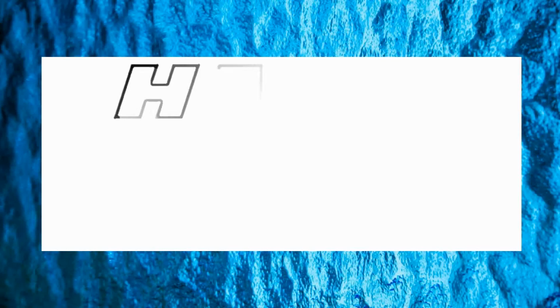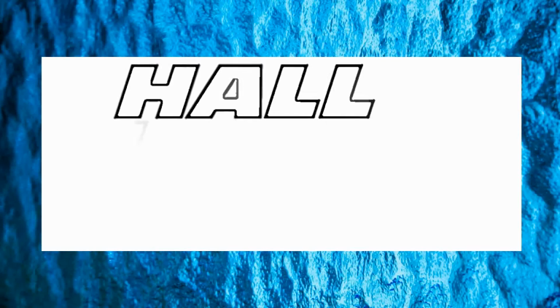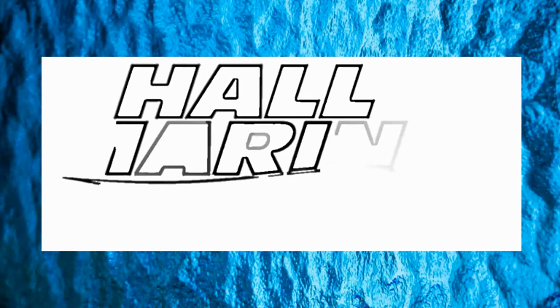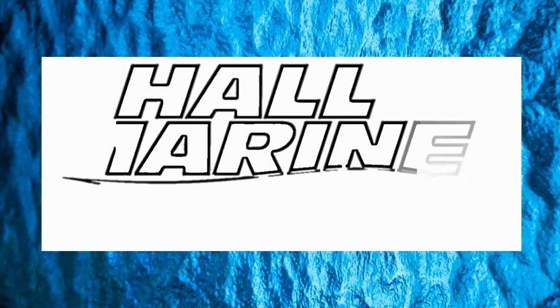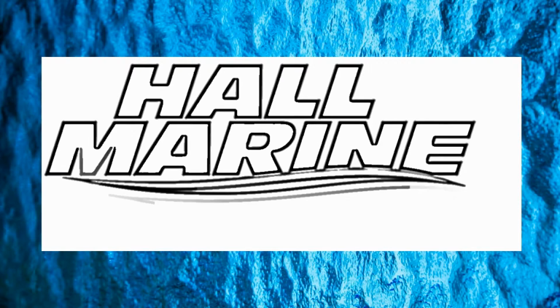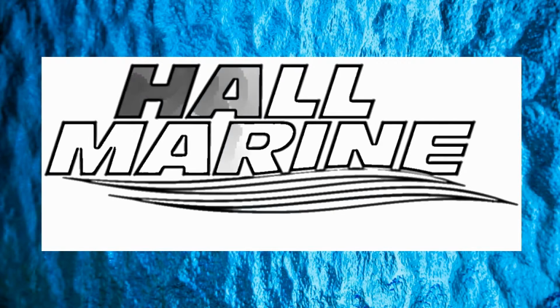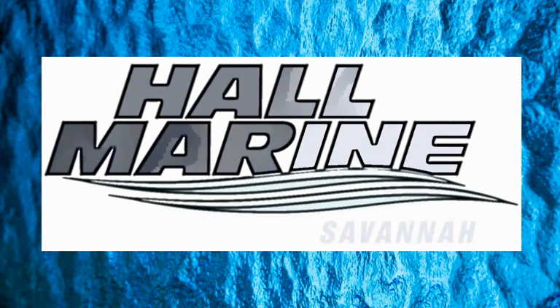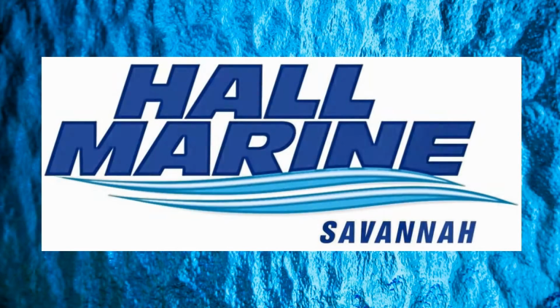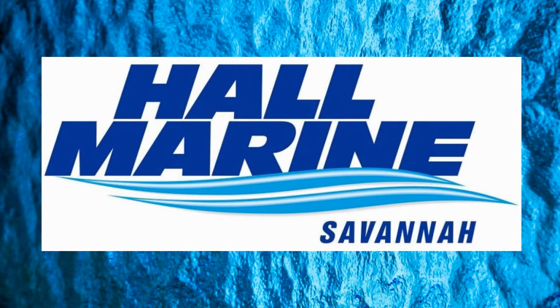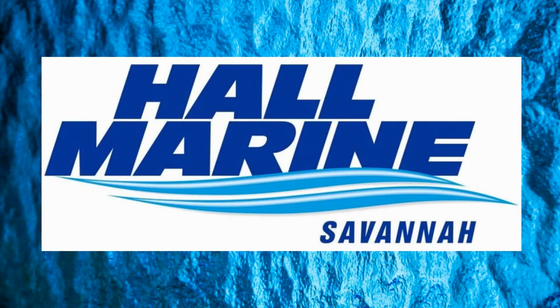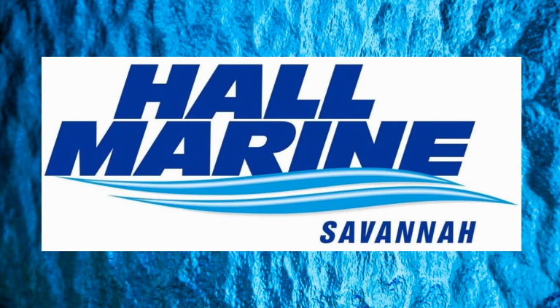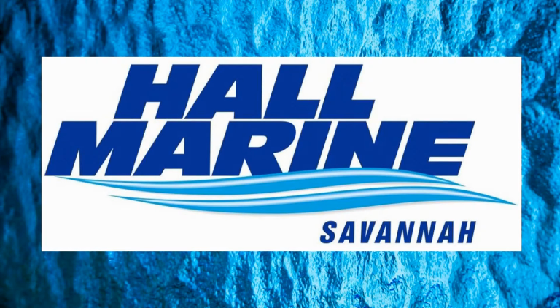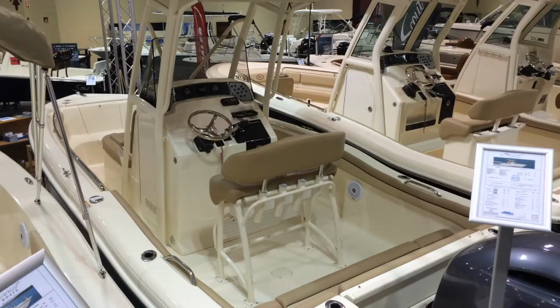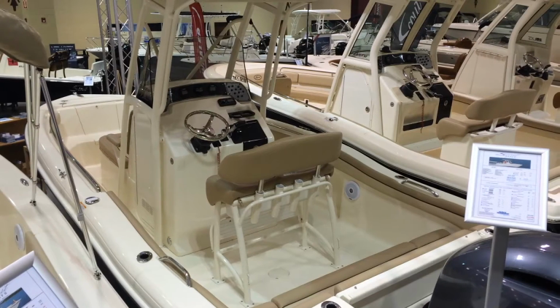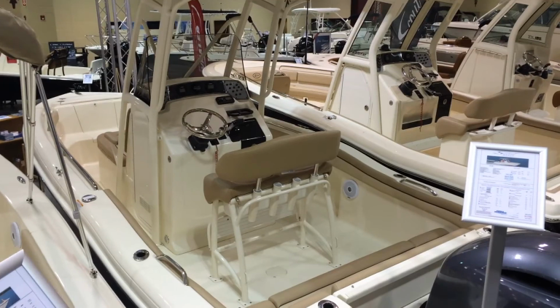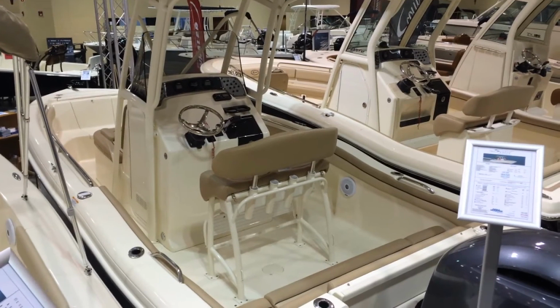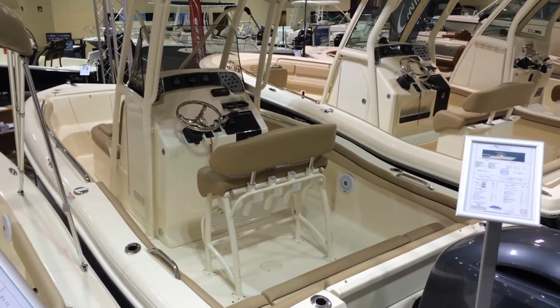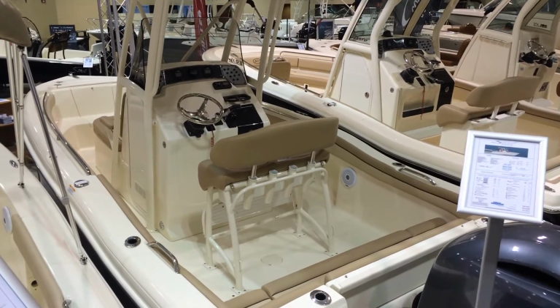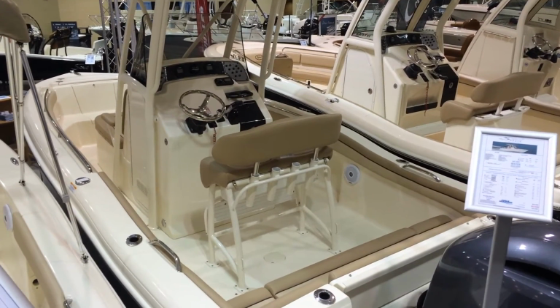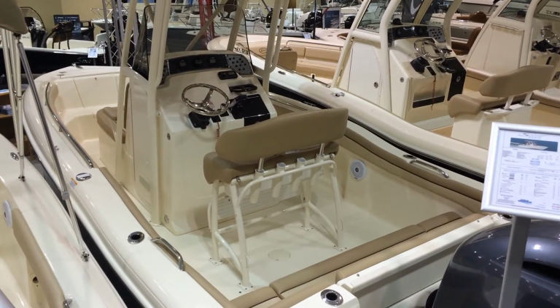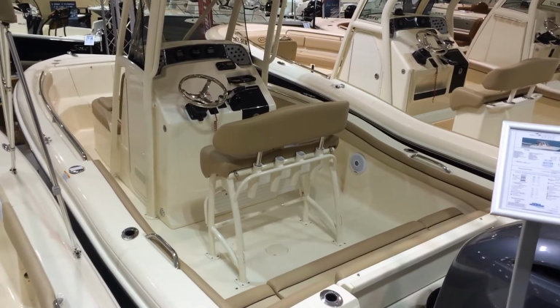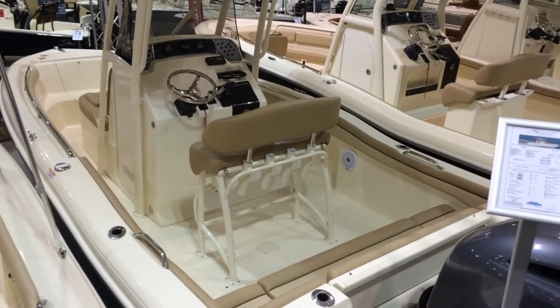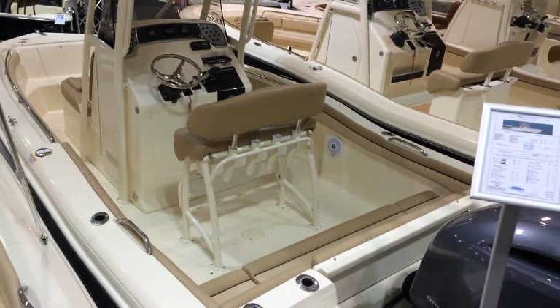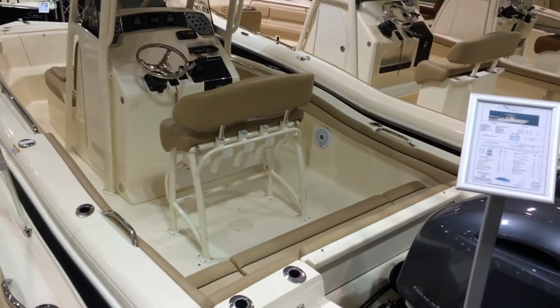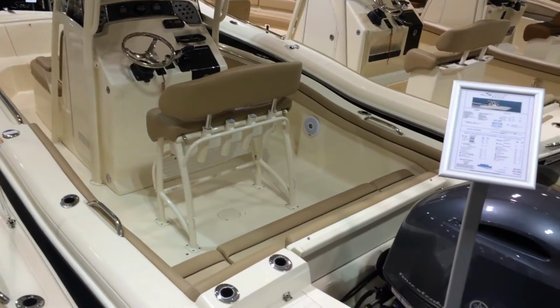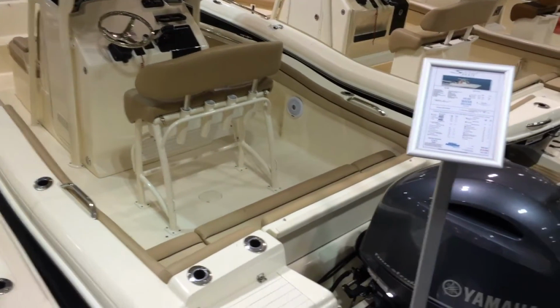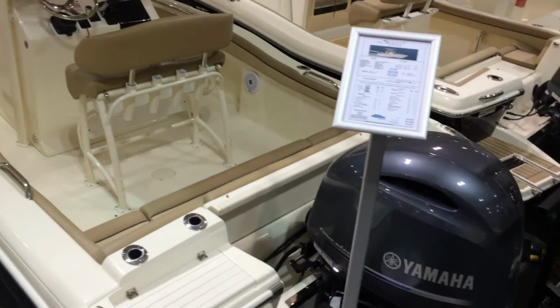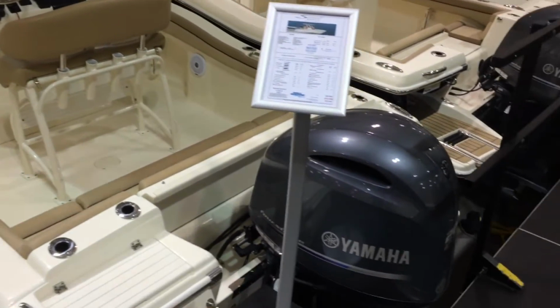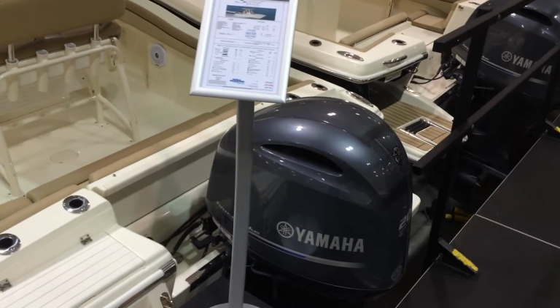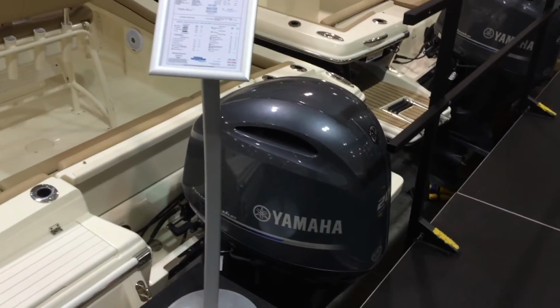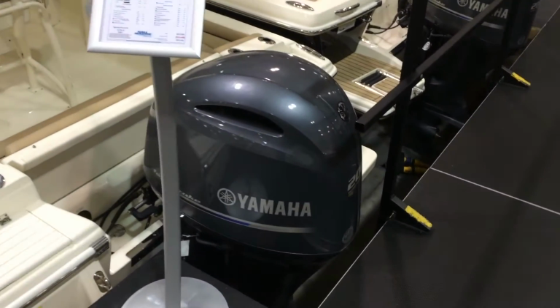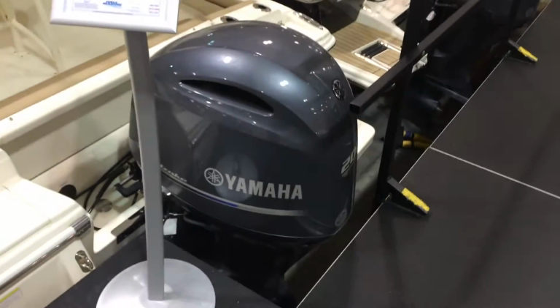Hi, thanks for stopping by to check out this video from Hall Marine, Savannah. Here we are with the Scout 210 XSF, powered with the Yamaha 200.